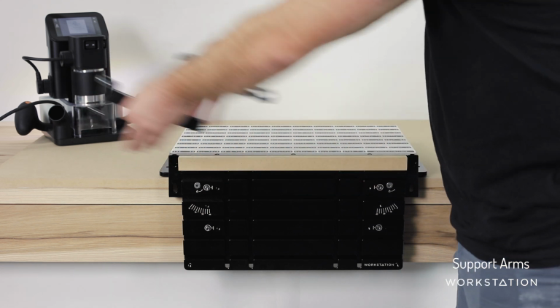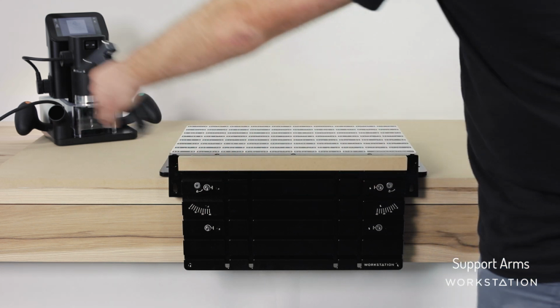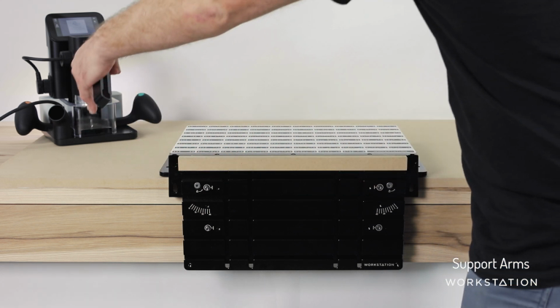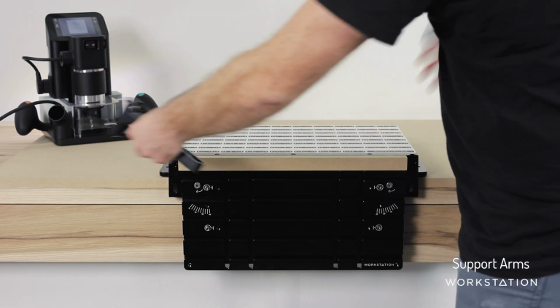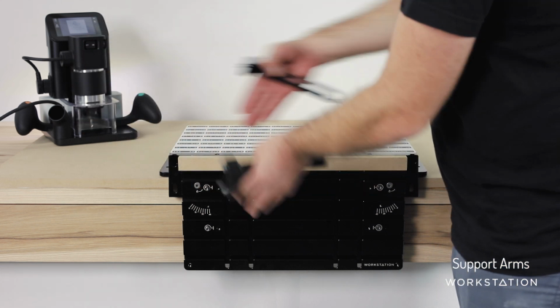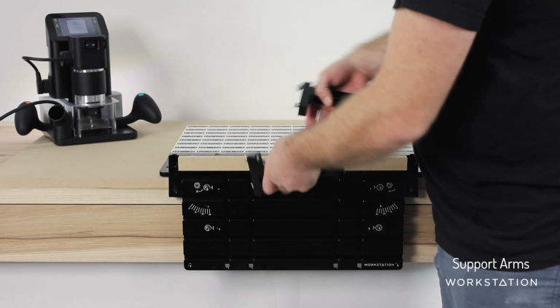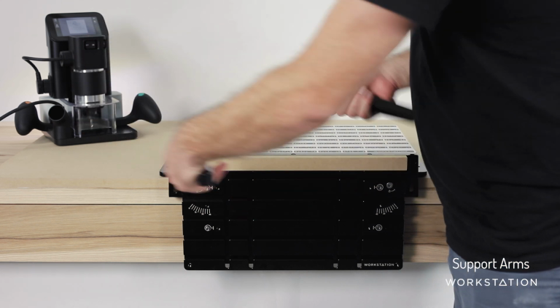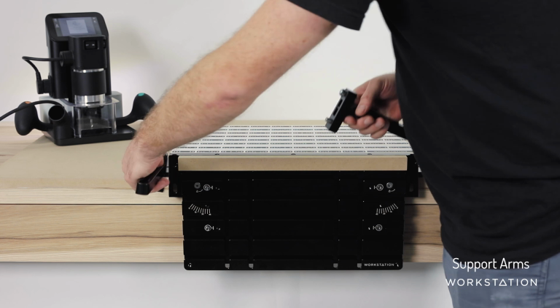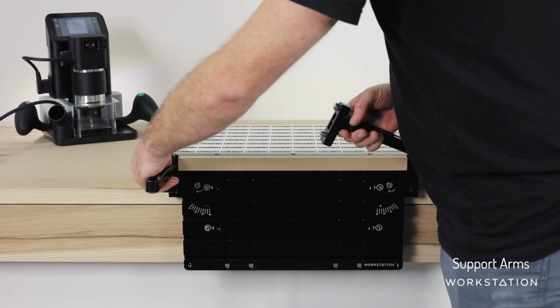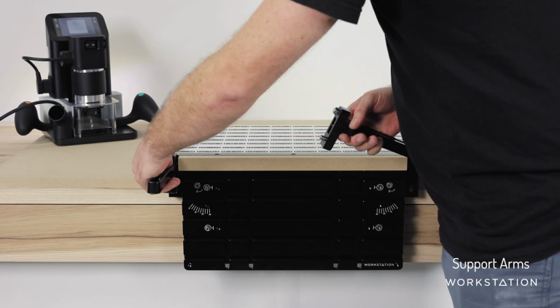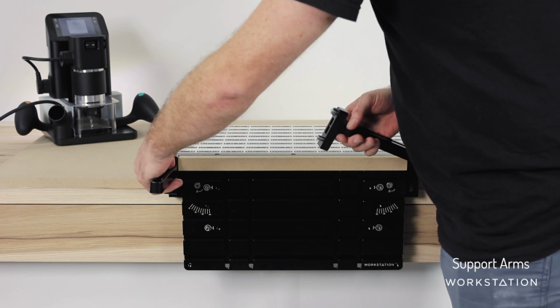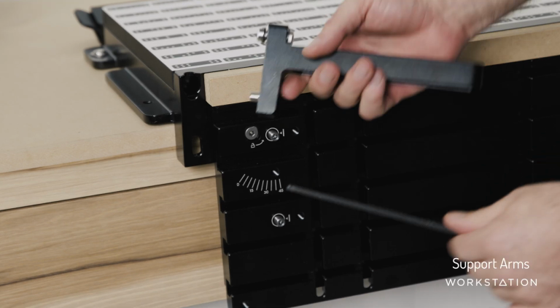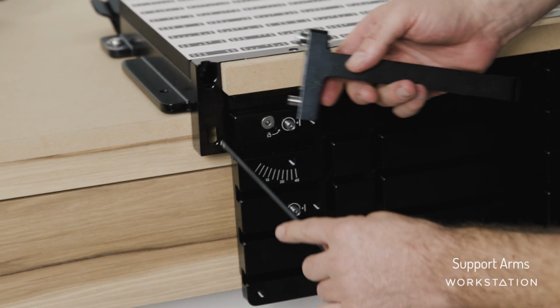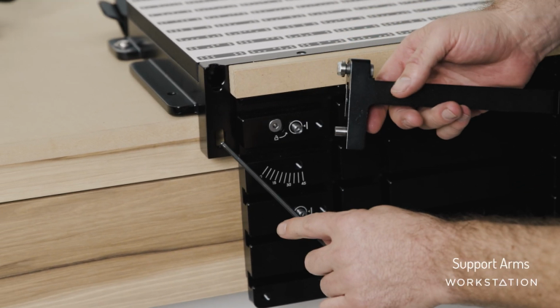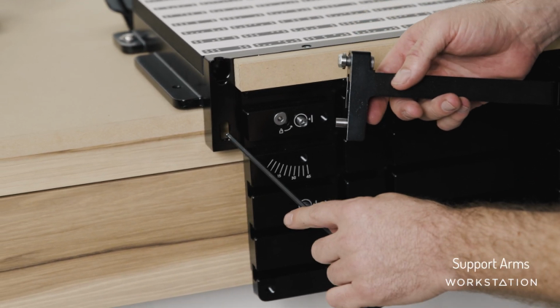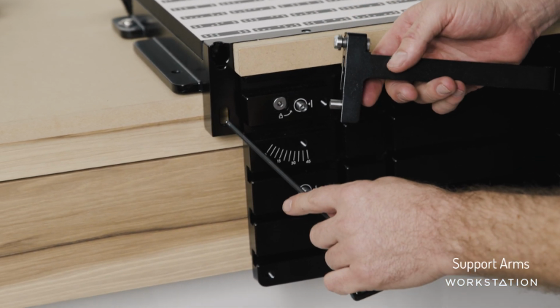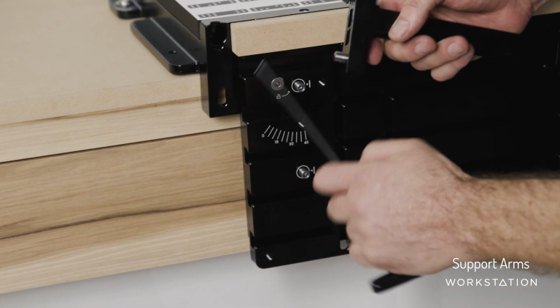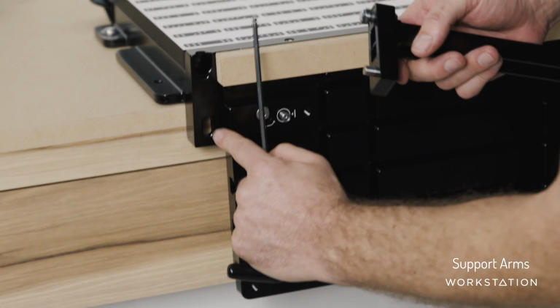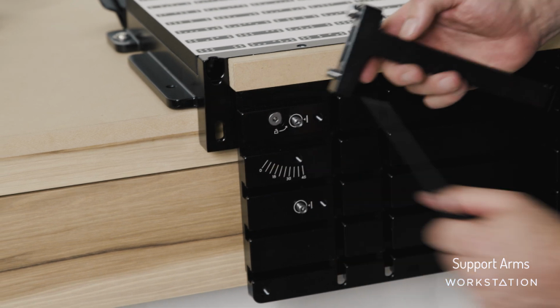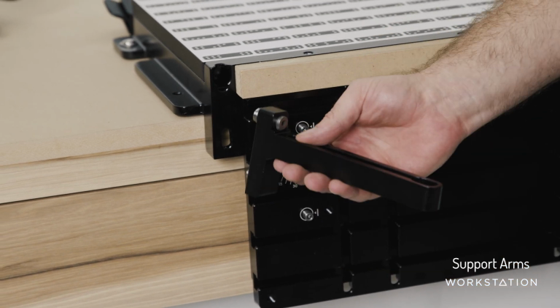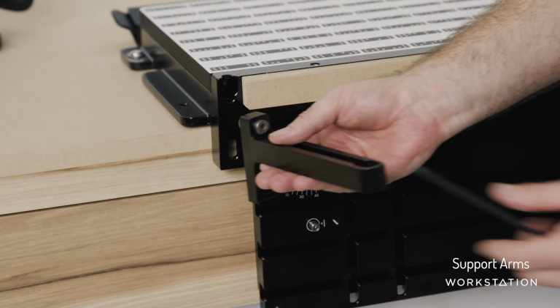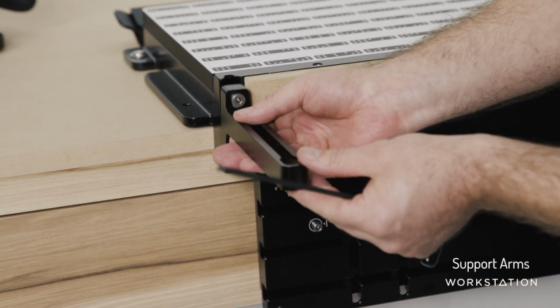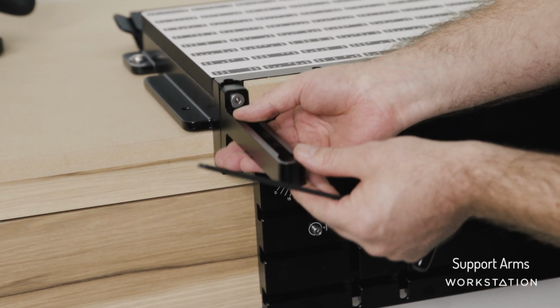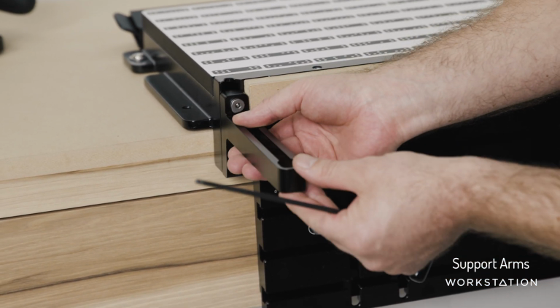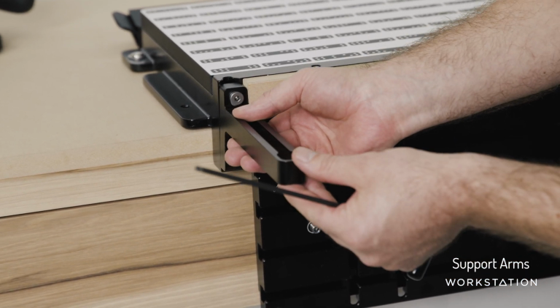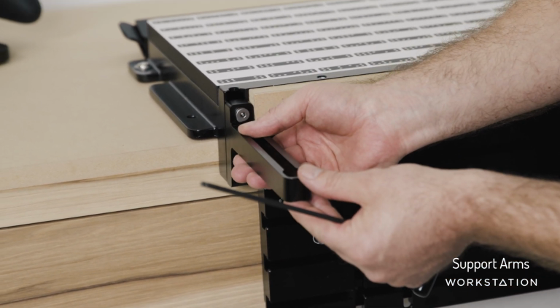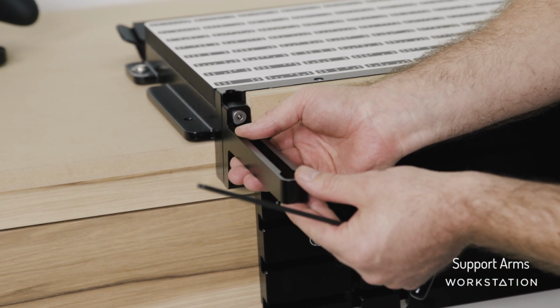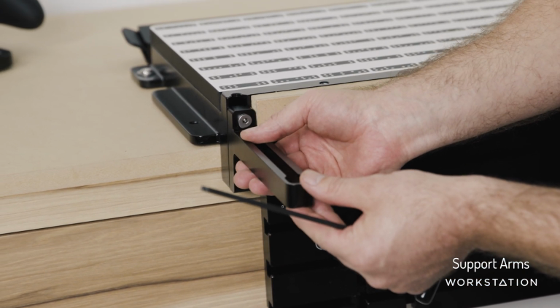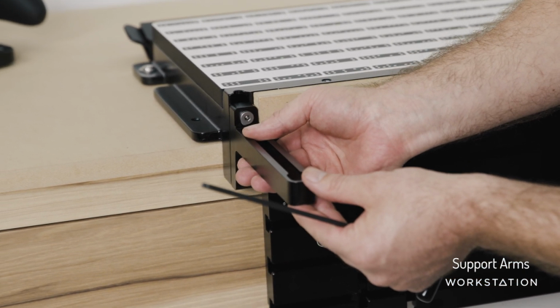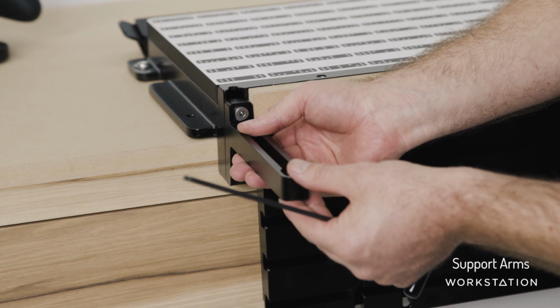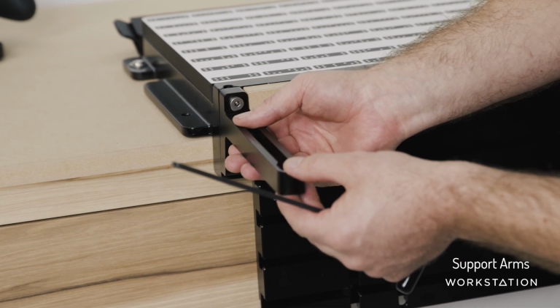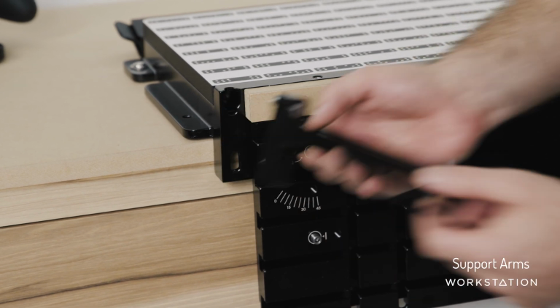We can always put these back to the same location. If you ever have doubts about the height of these, in the bottom here you'll see a little set screw that can be adjusted to change the height of this just up and down ever so slightly, should you need to make an adjustment there.